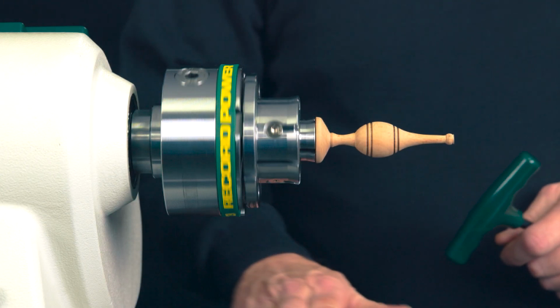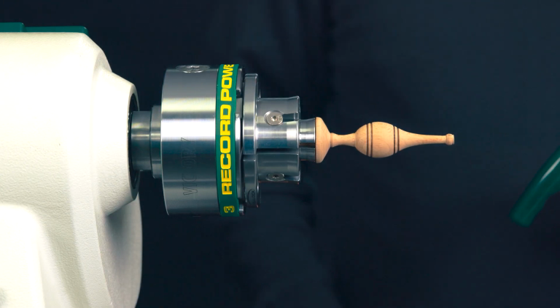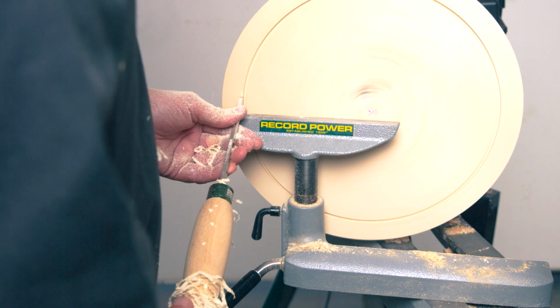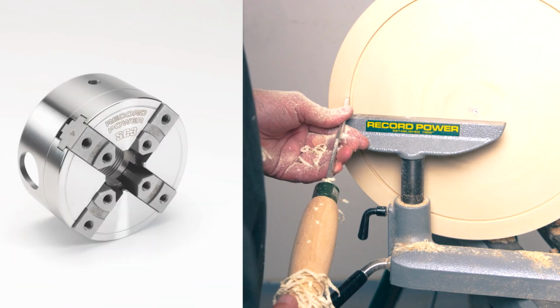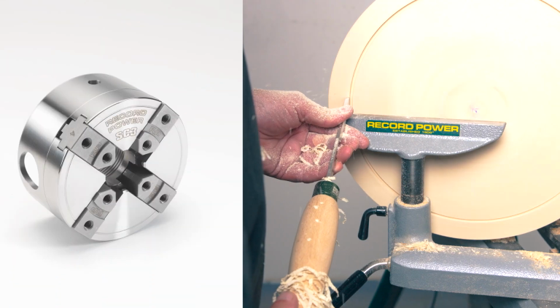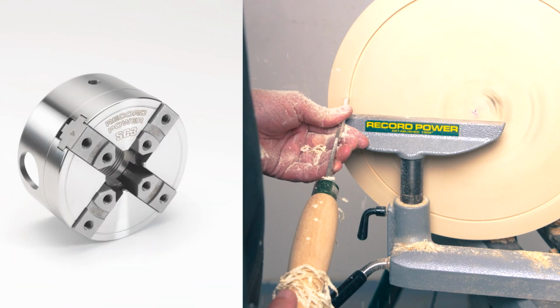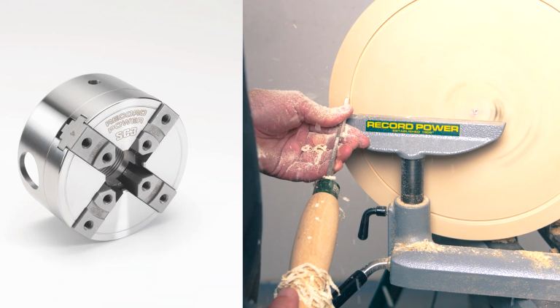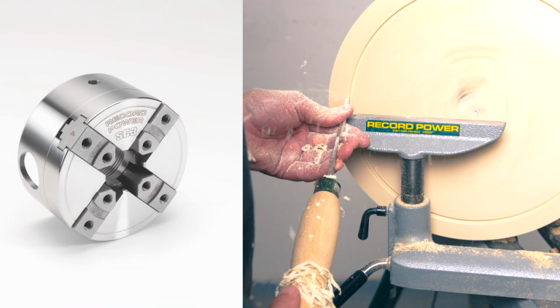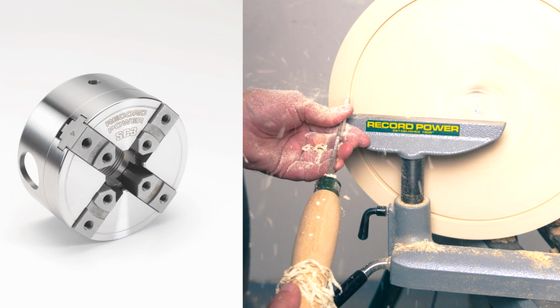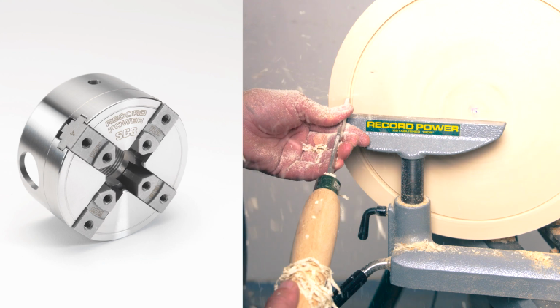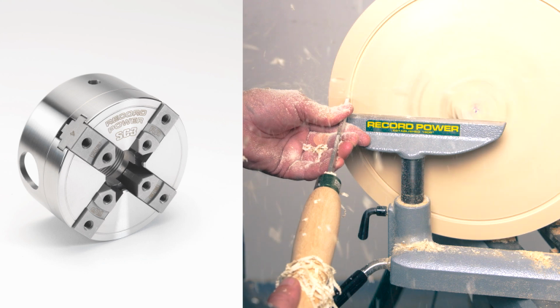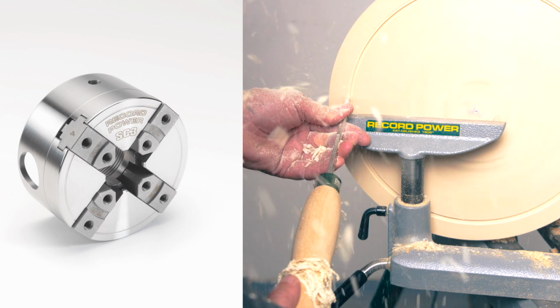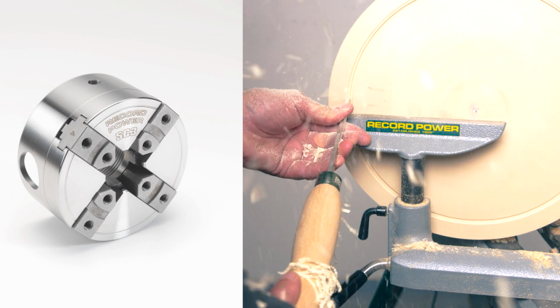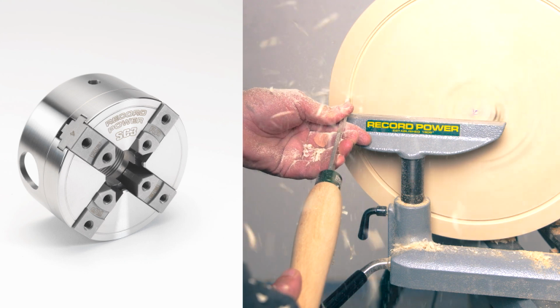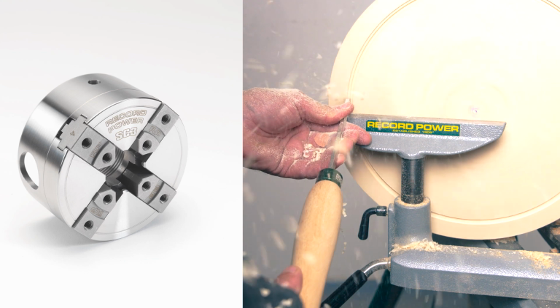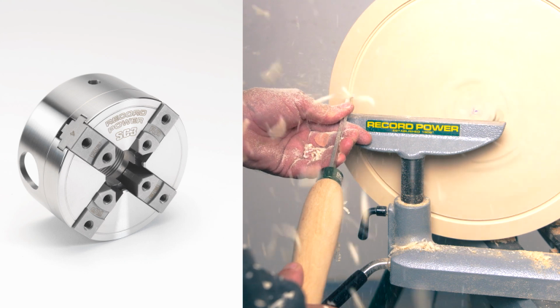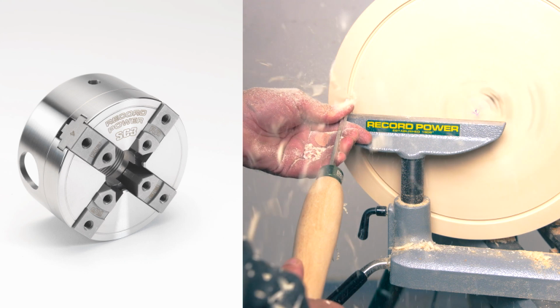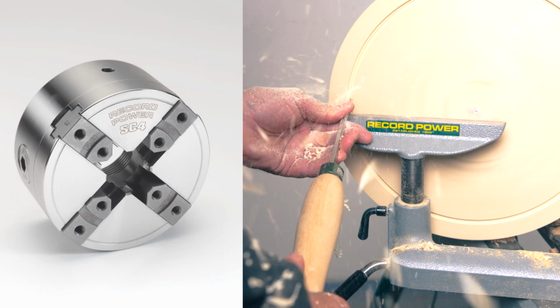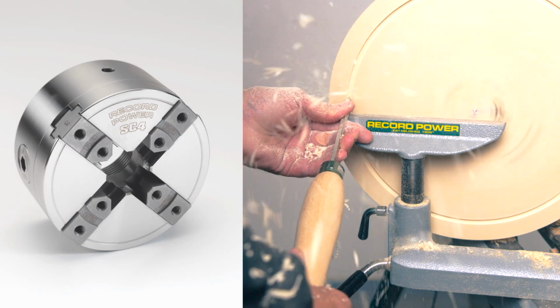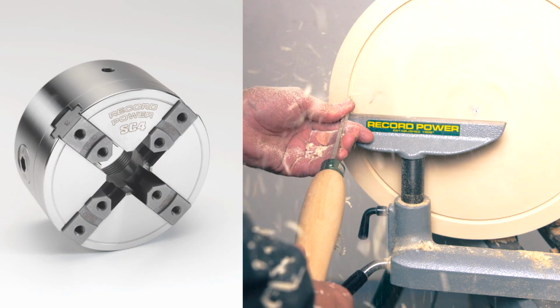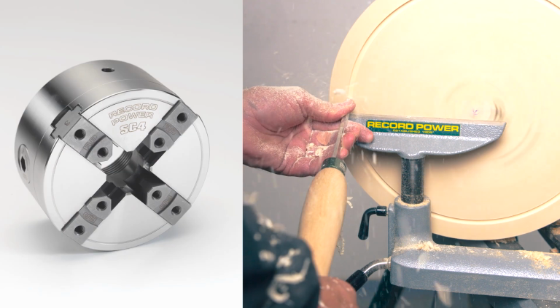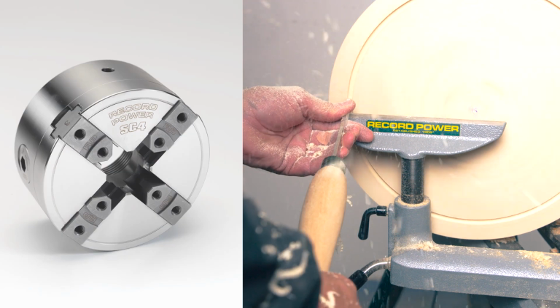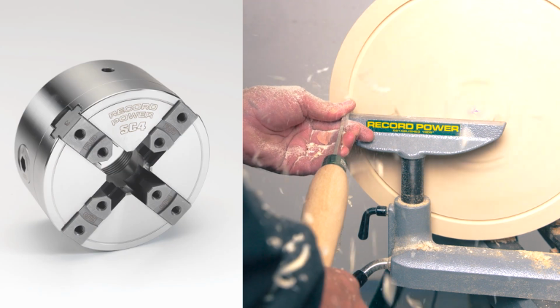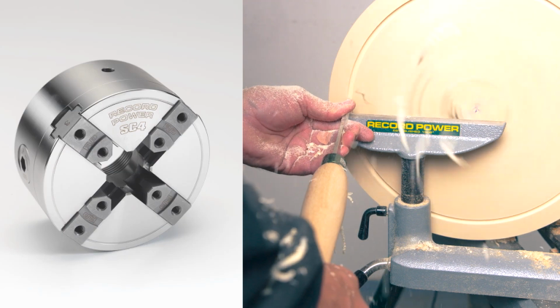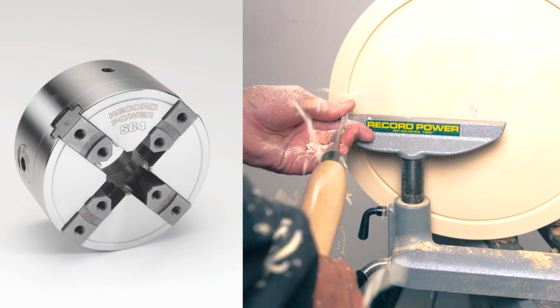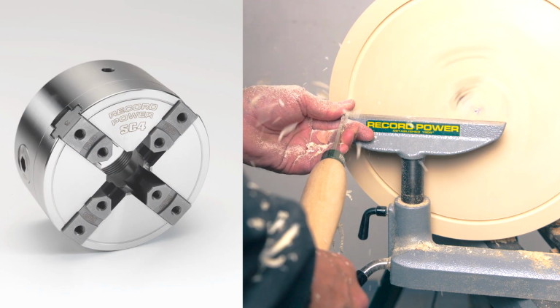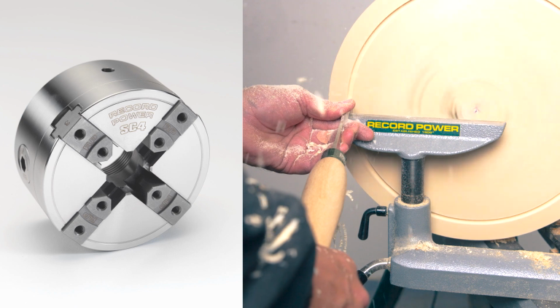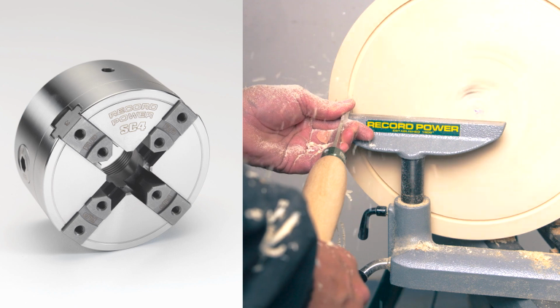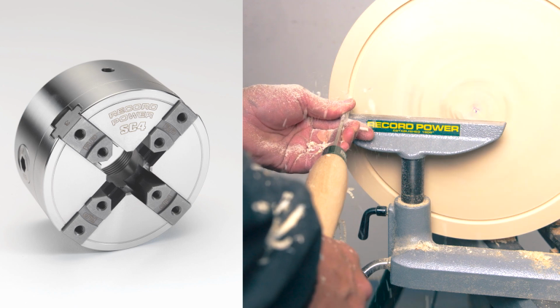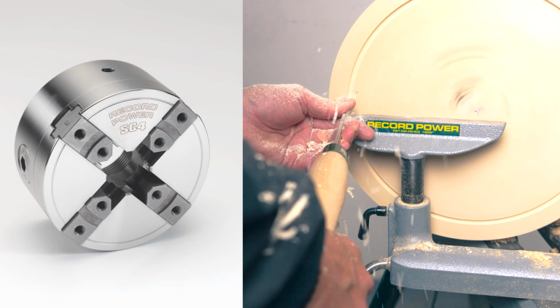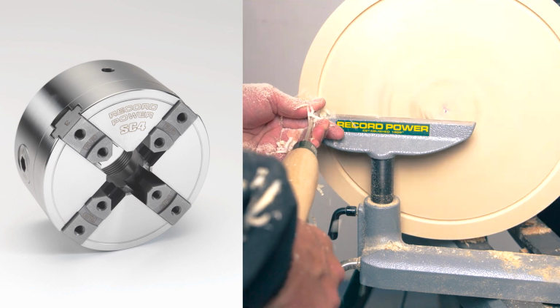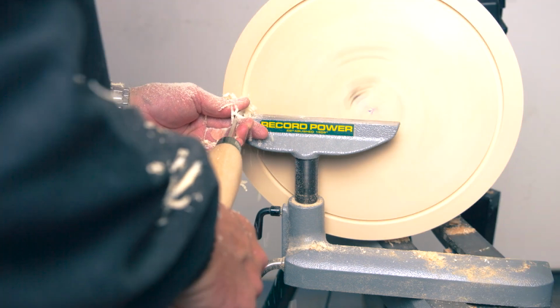The VersaLock jaw system is also compatible with the RECORDPOWER SC3 and SC4 chucks, allowing an affordable upgrade to VersaLock for those who already own one of these chucks.